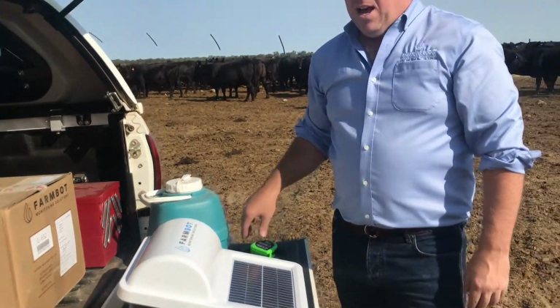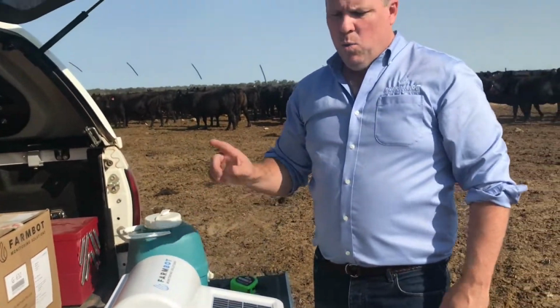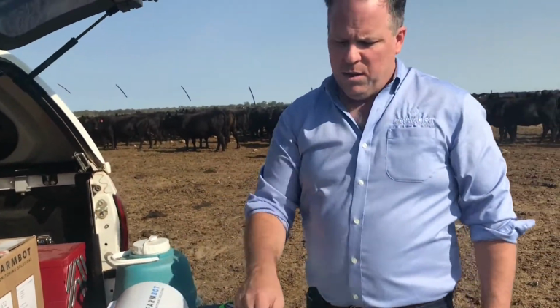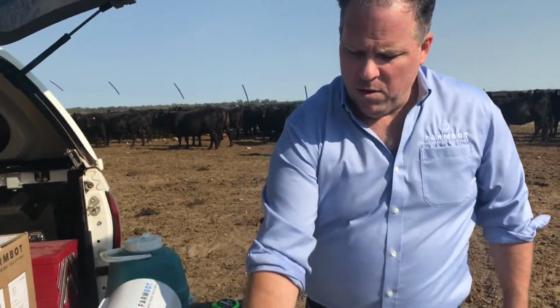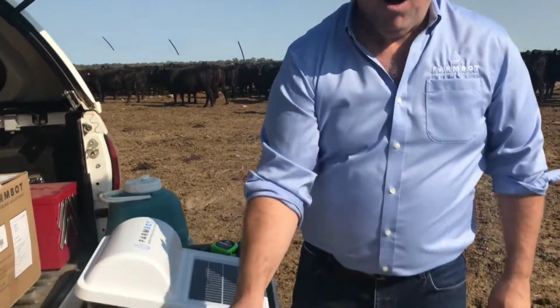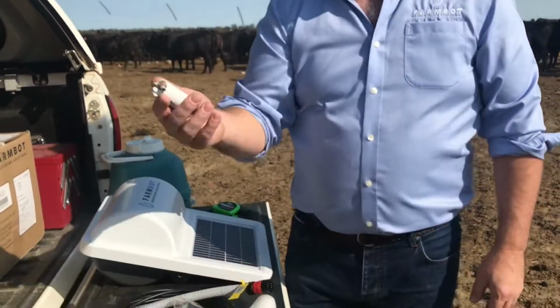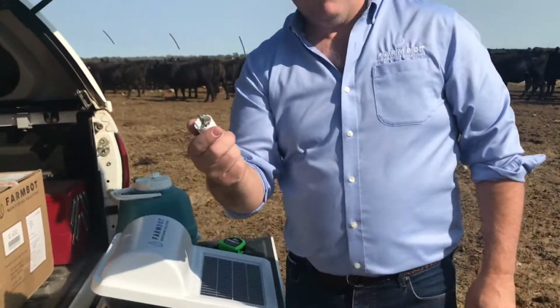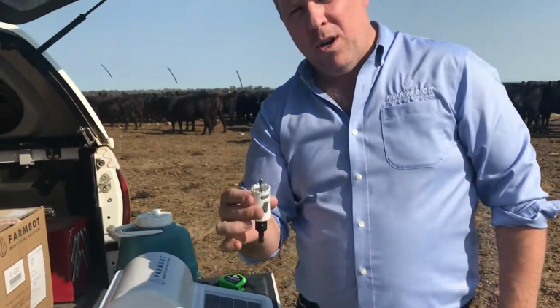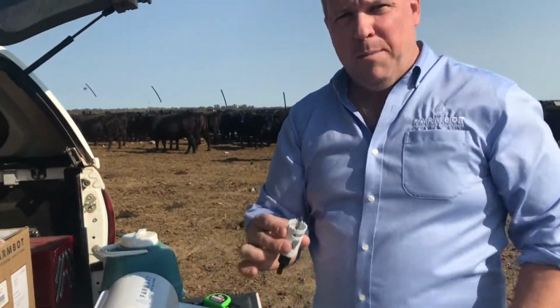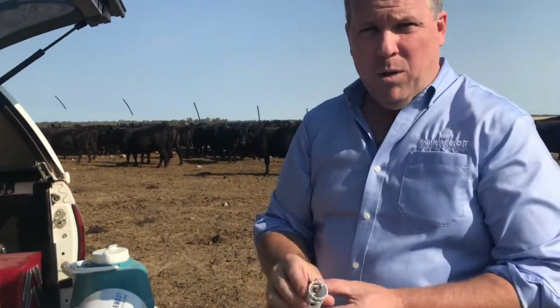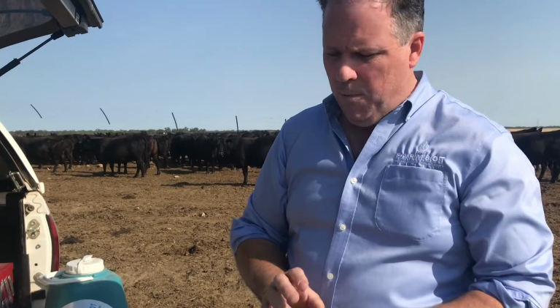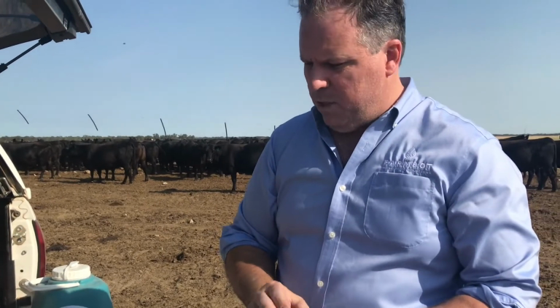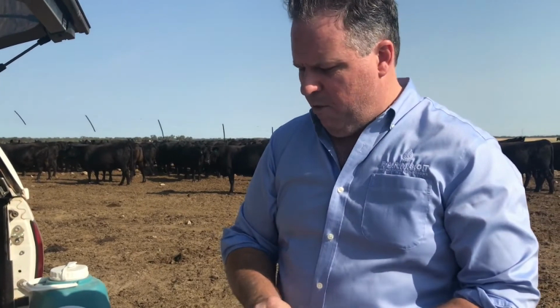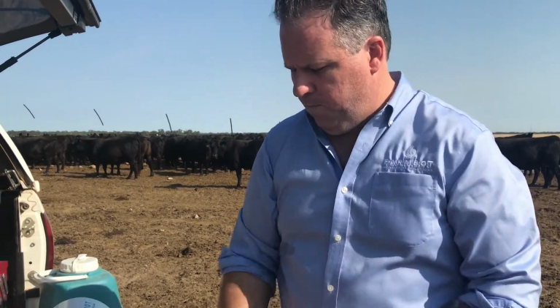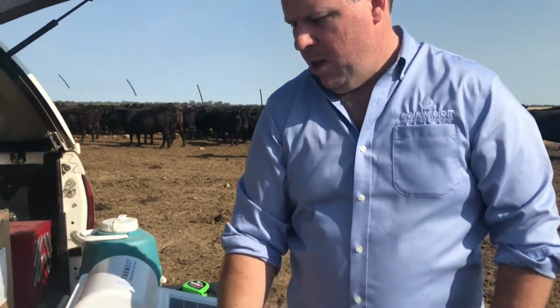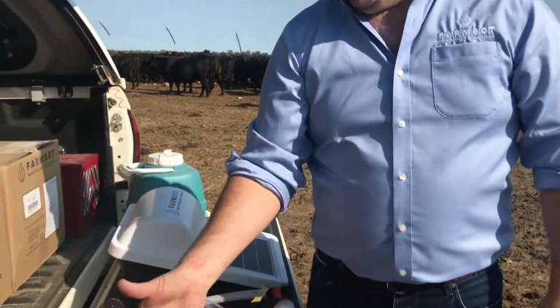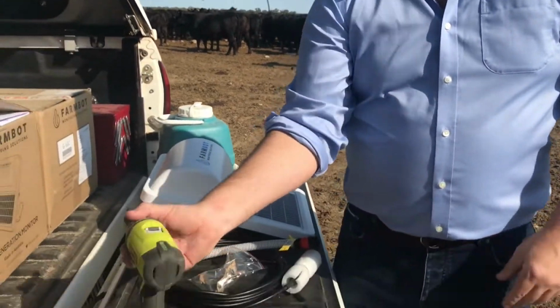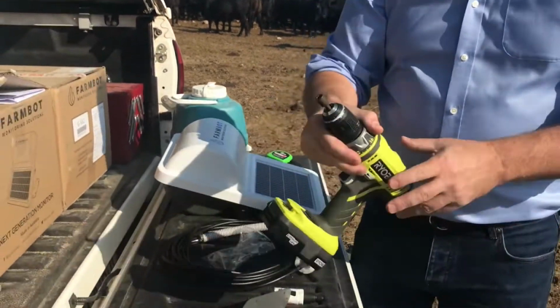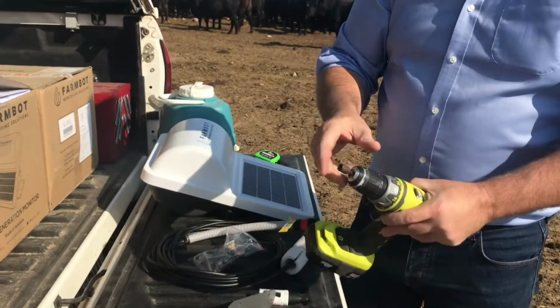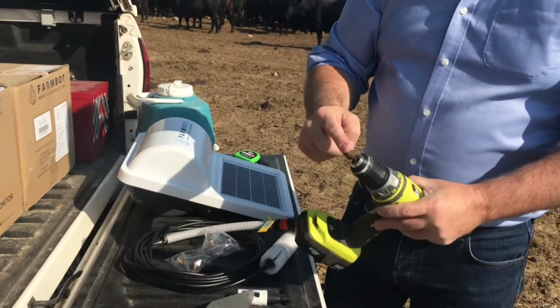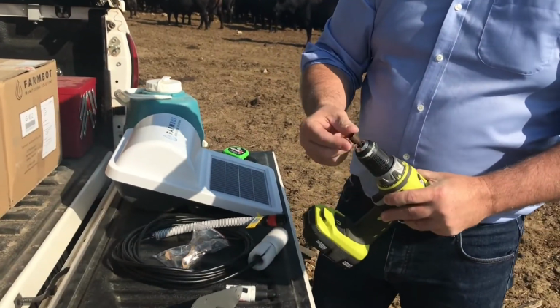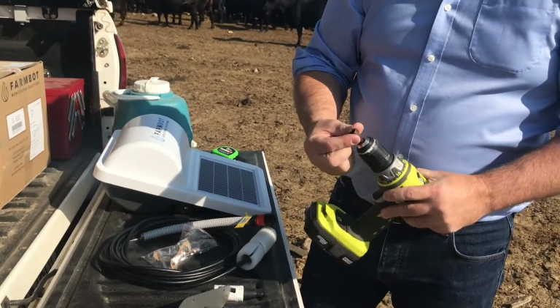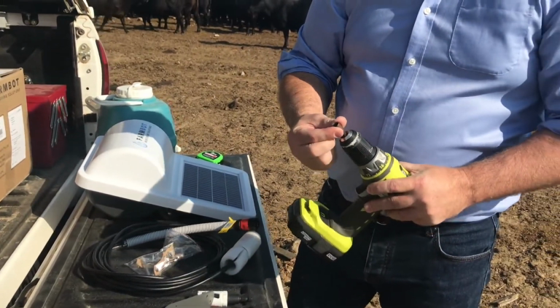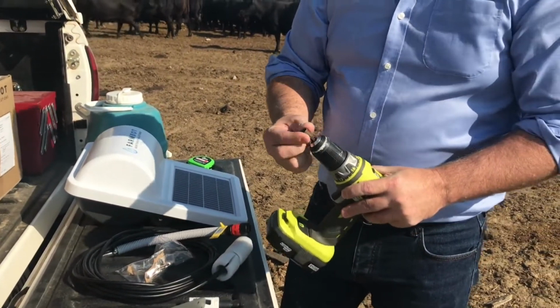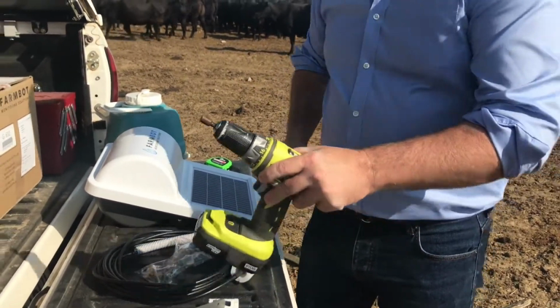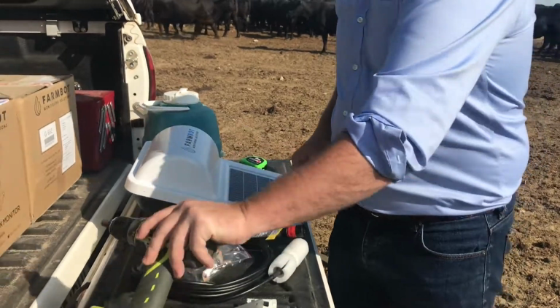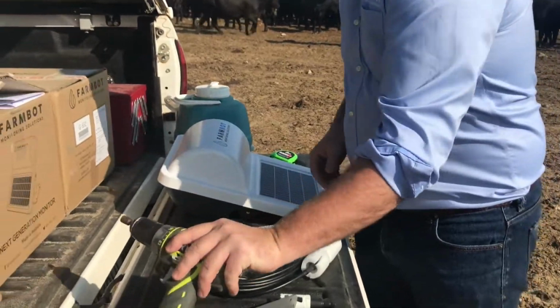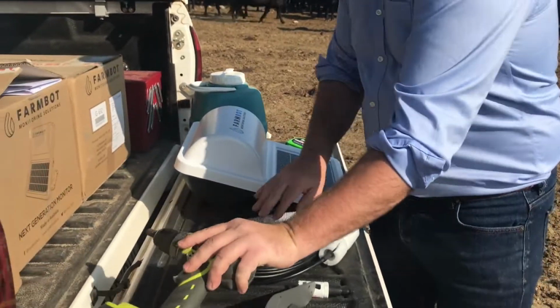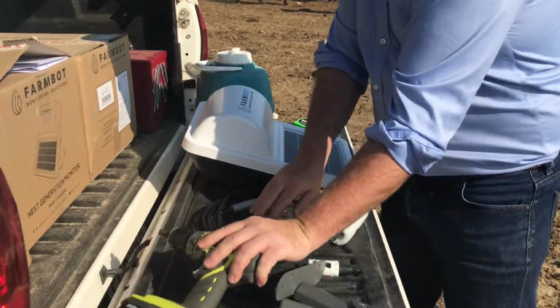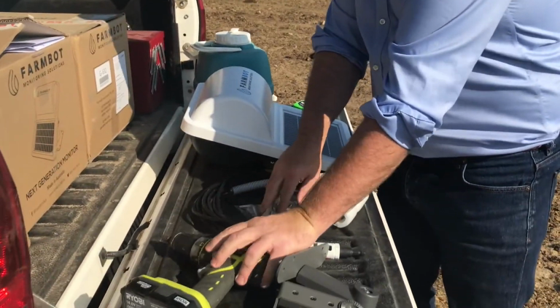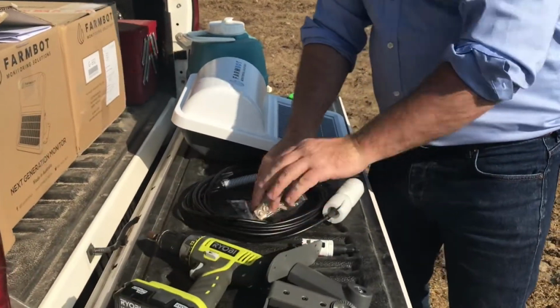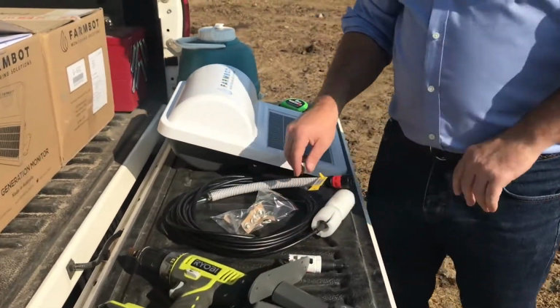You will need to bring your own hole saw — make sure you've got a 30mm hole saw of some form. You'll also need an electric drill and a 5.8 tech bit, which is the size all of them come with.